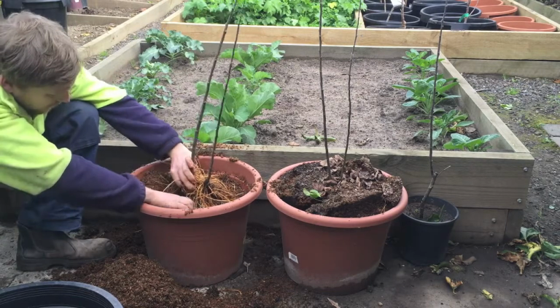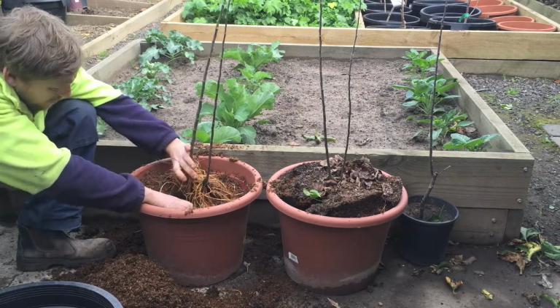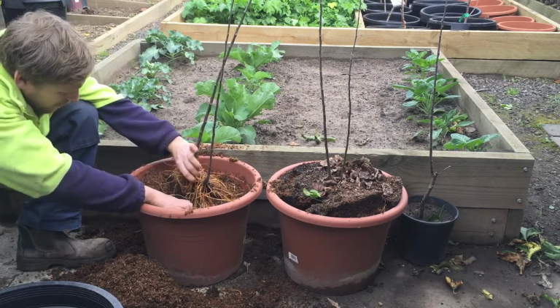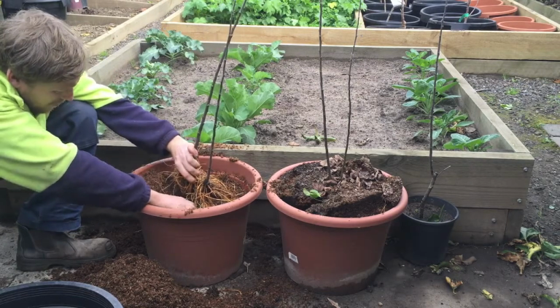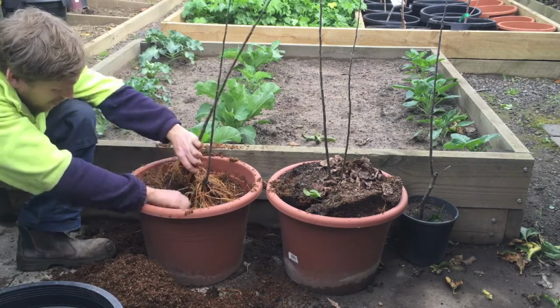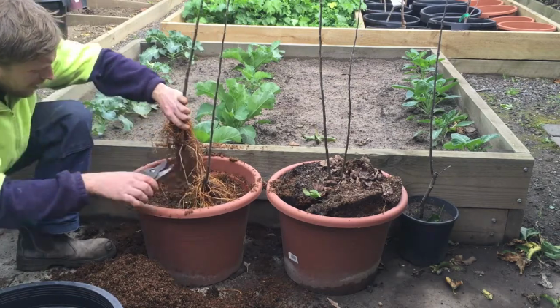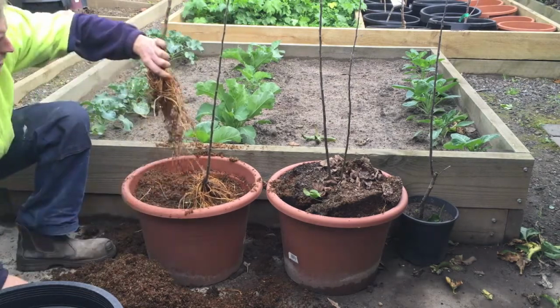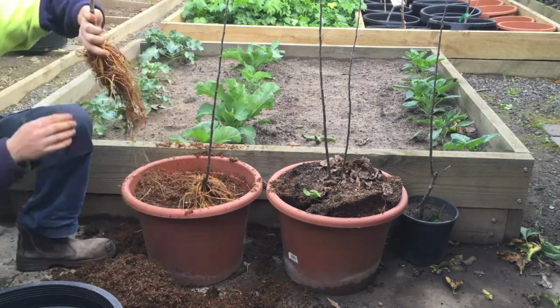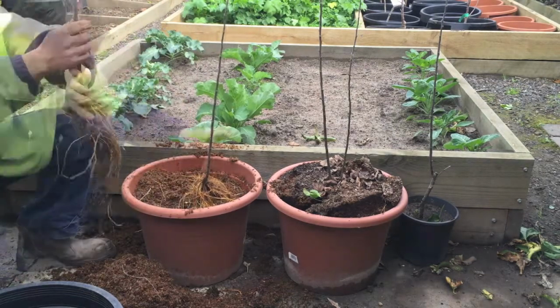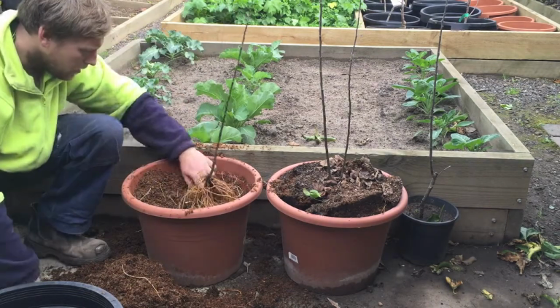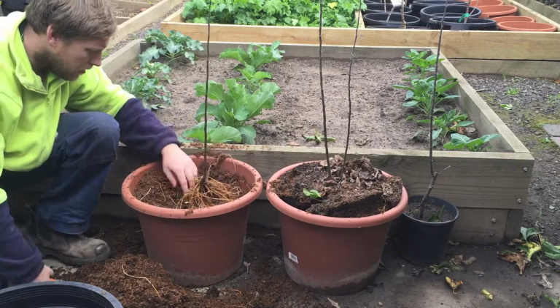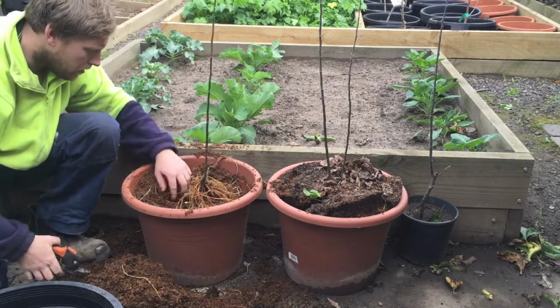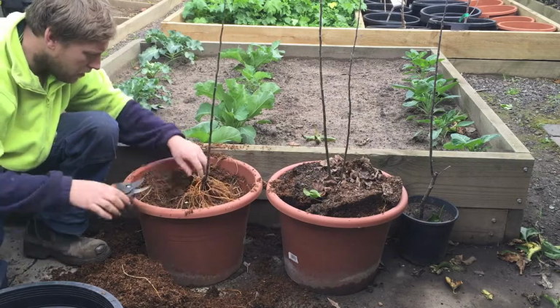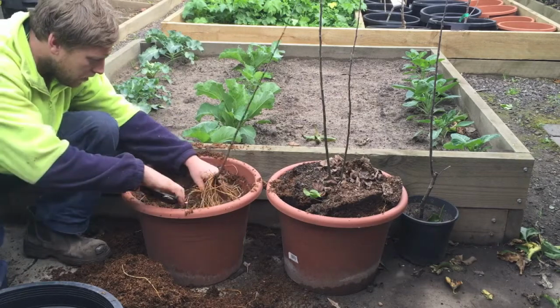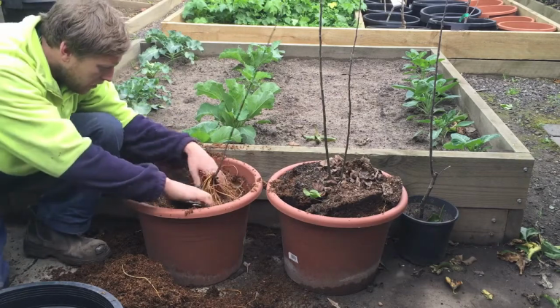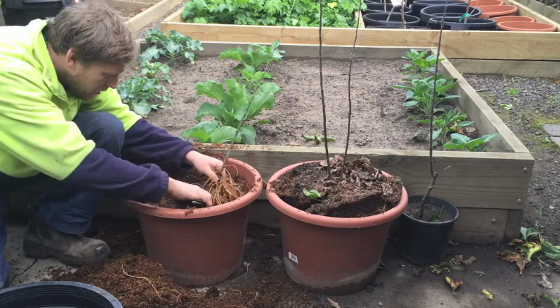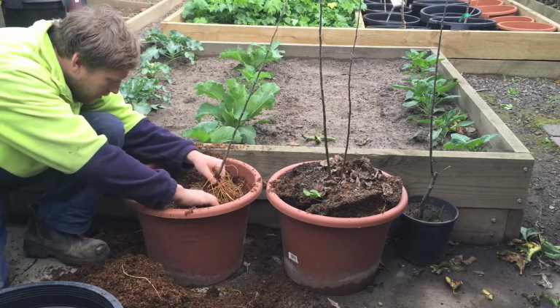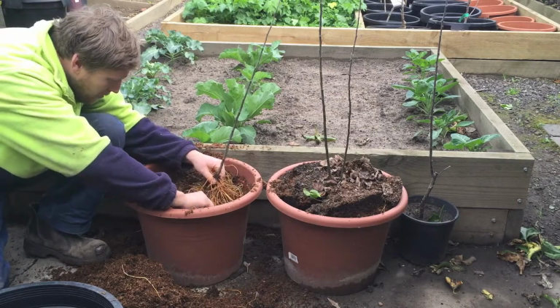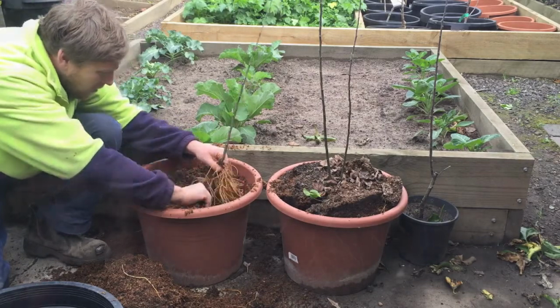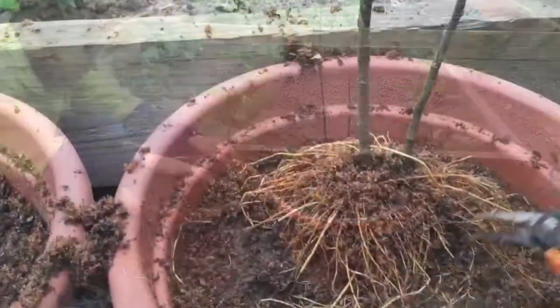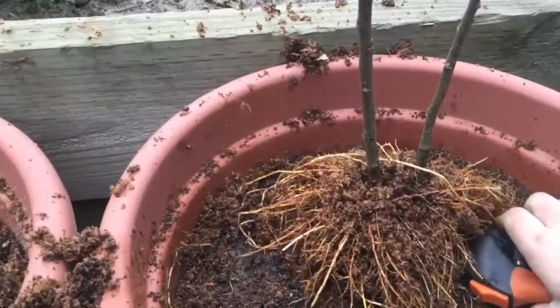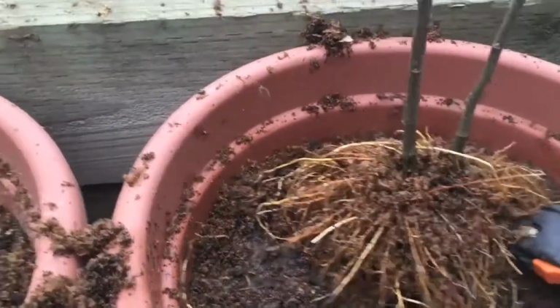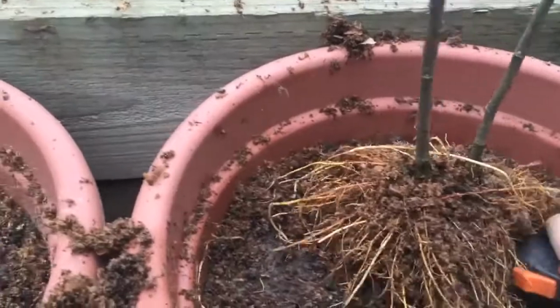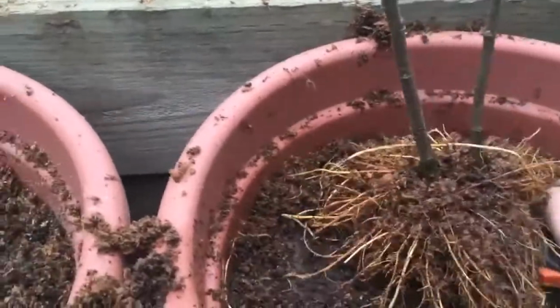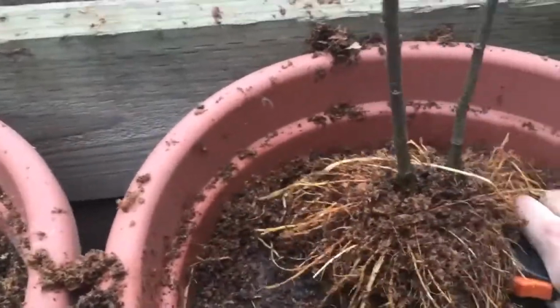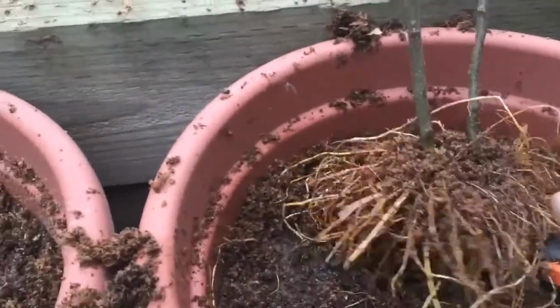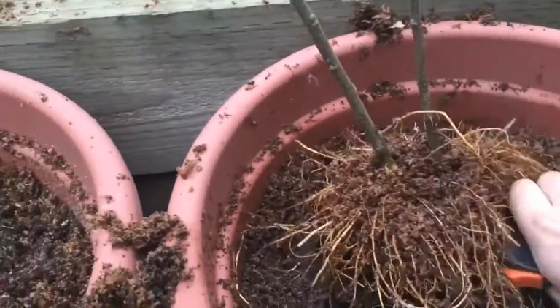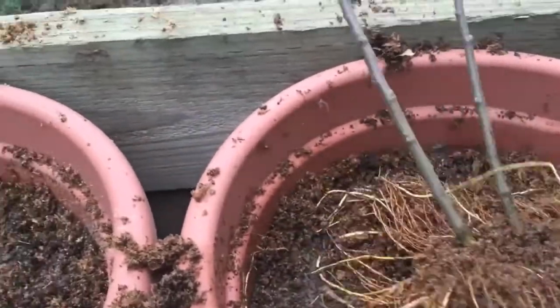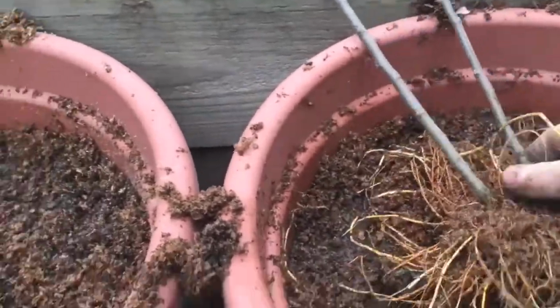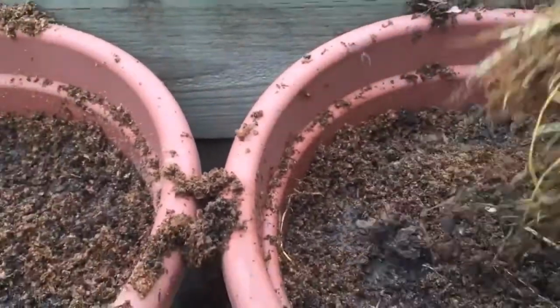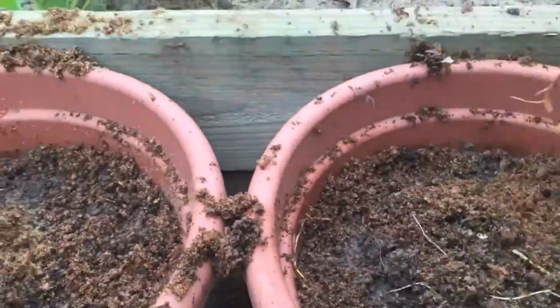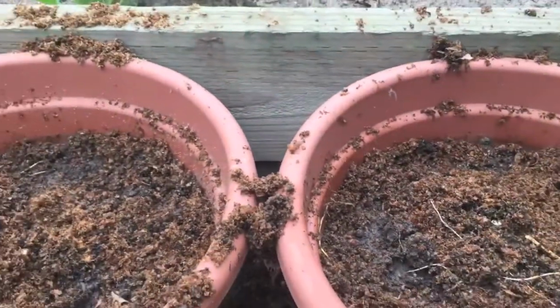As this is the first year for these rootstock beds, we only ended up with two plants each. But as the years go on, you may find that five or six or even more shoots will grow year after year.